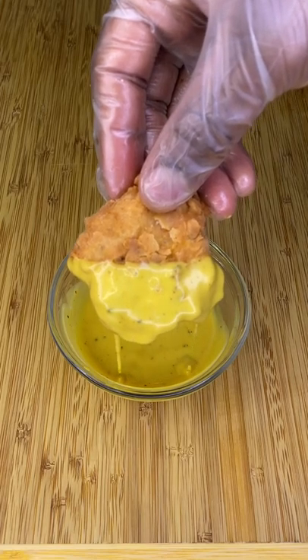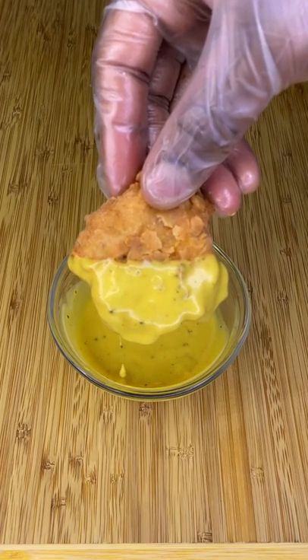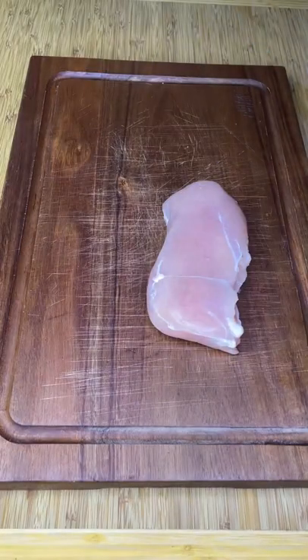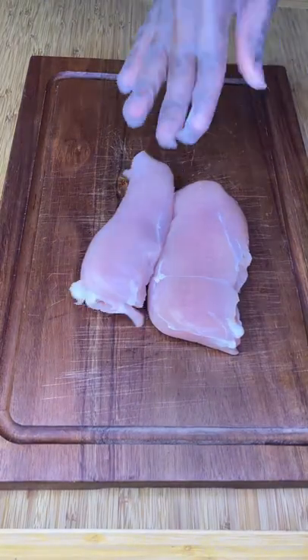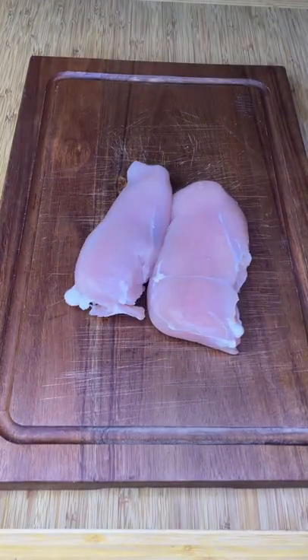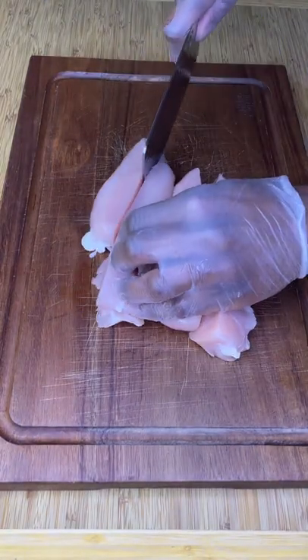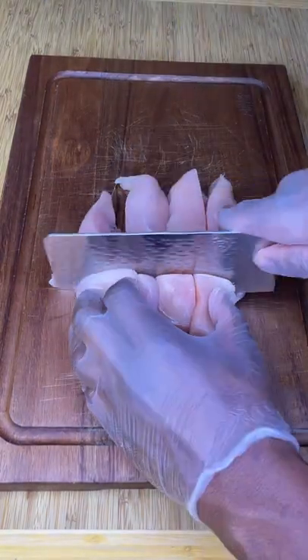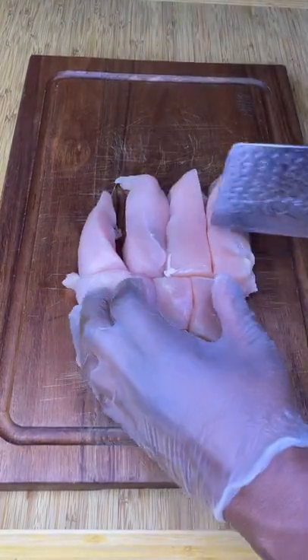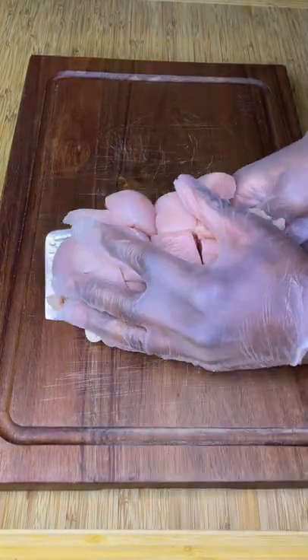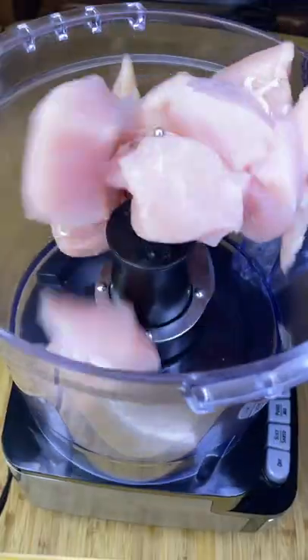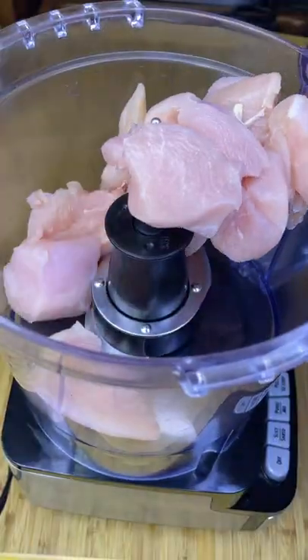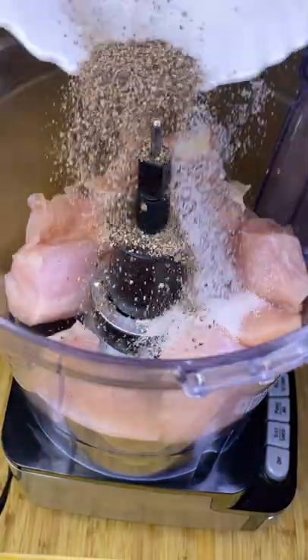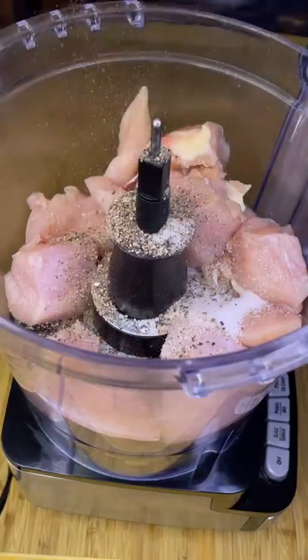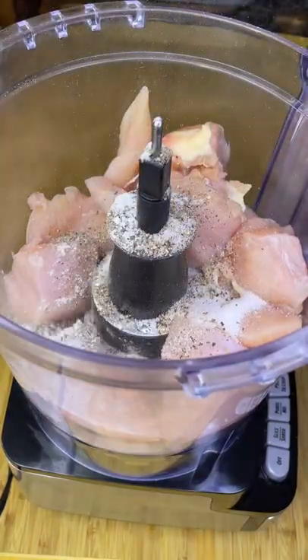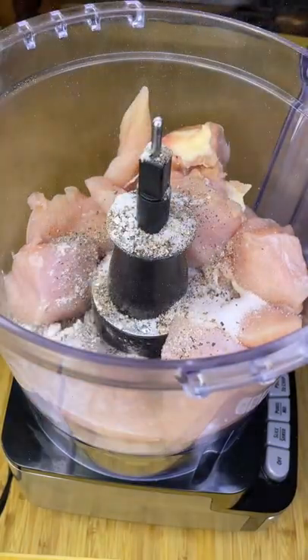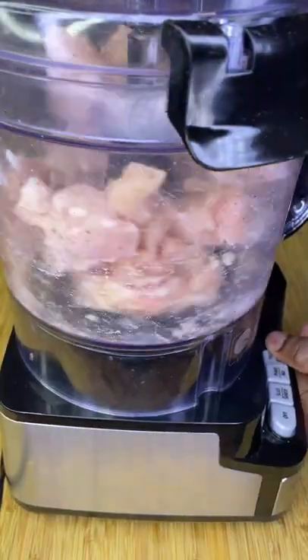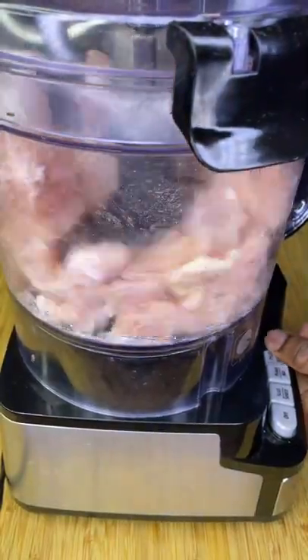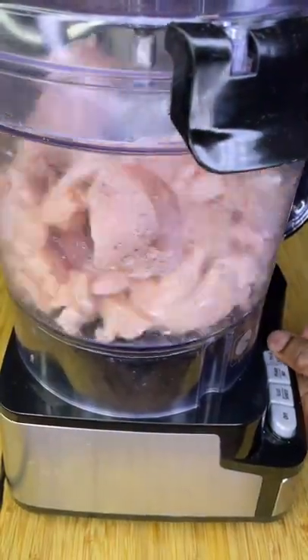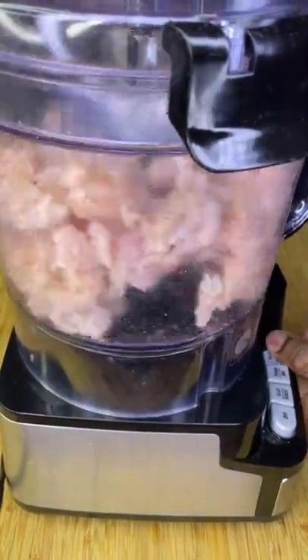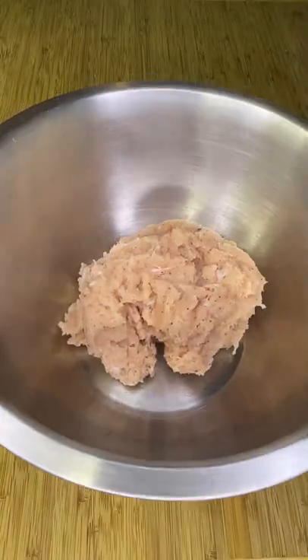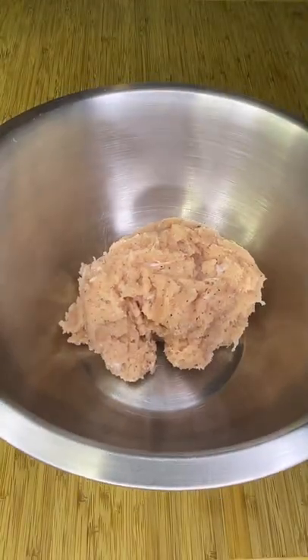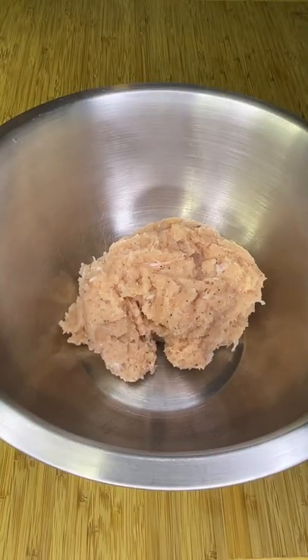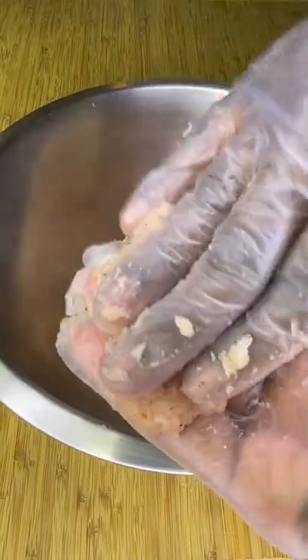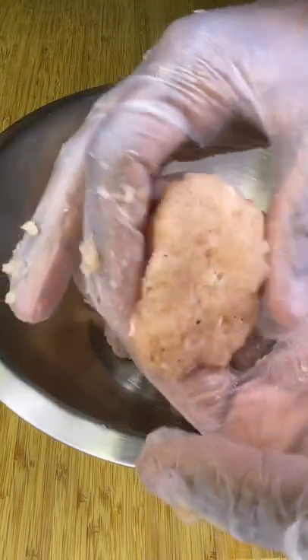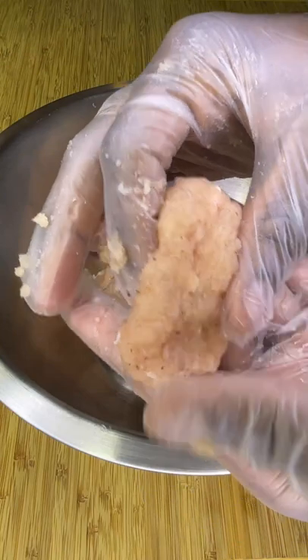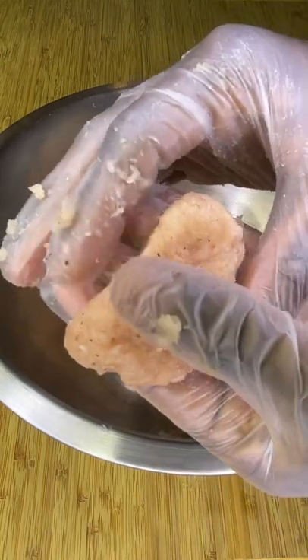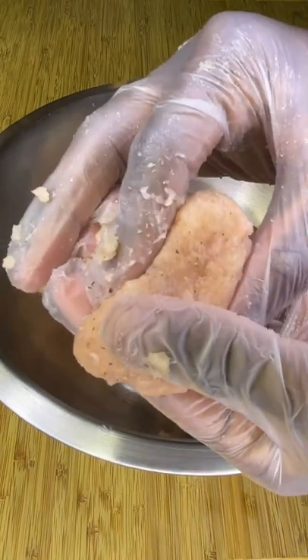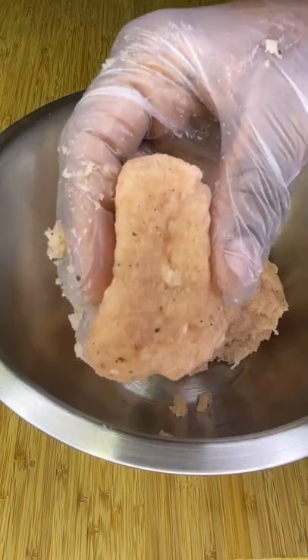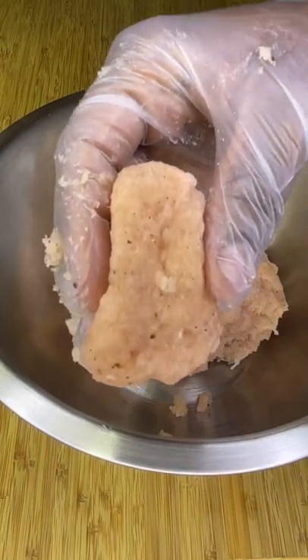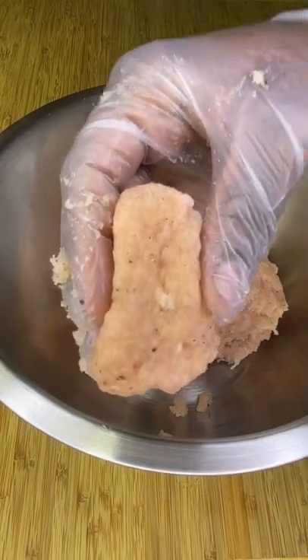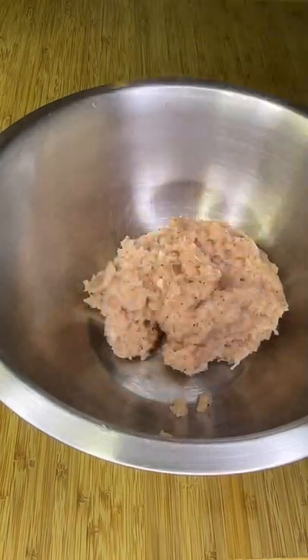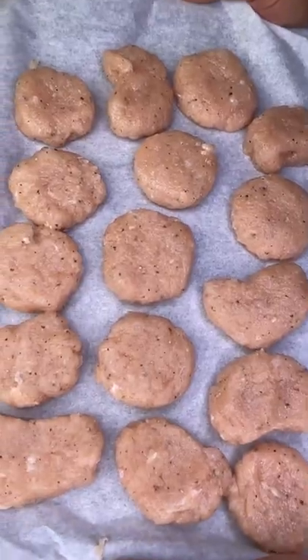Start by tossing a pound of chicken breast or thighs into a food processor along with salt, pepper, your favorite spices, and a teaspoon of starch. Once ground to your liking, form into nugget shapes, then refrigerate on a parchment-lined baking sheet.